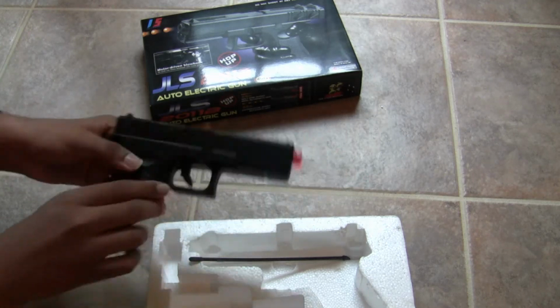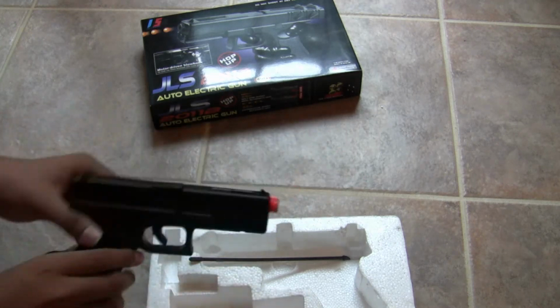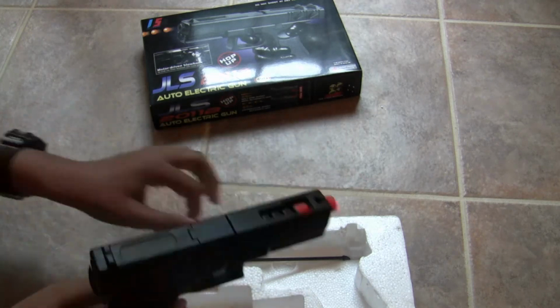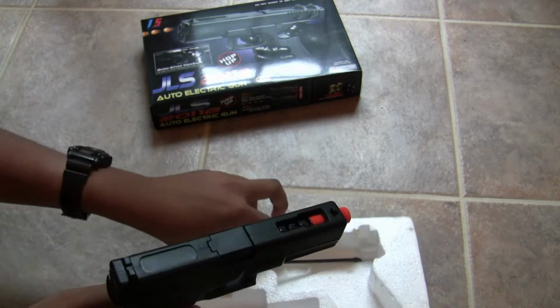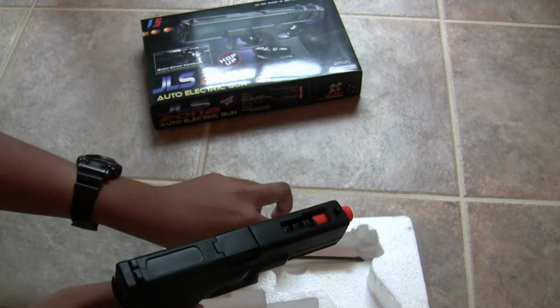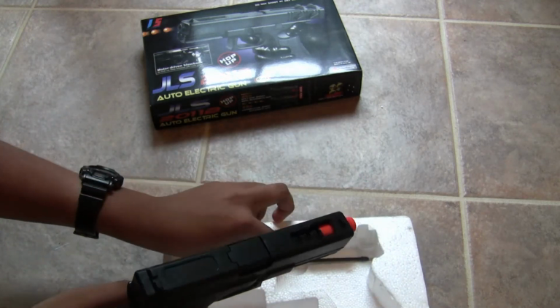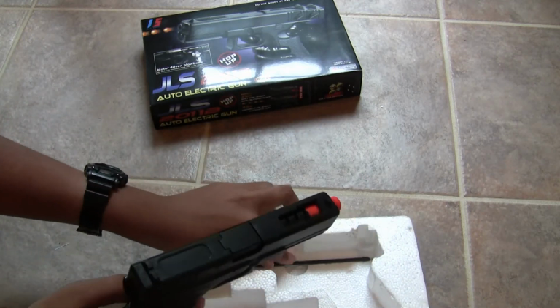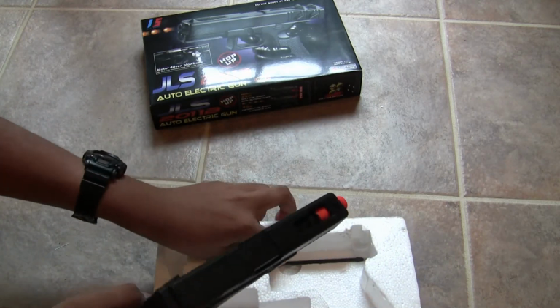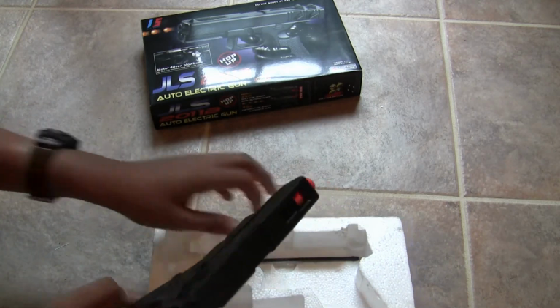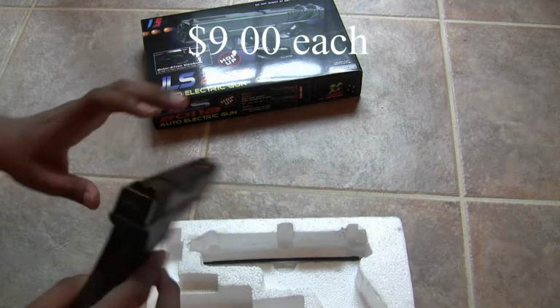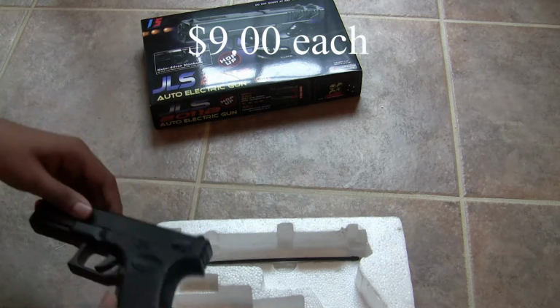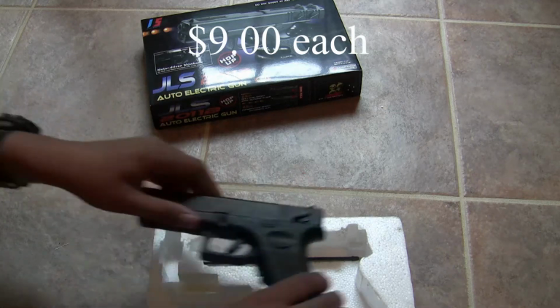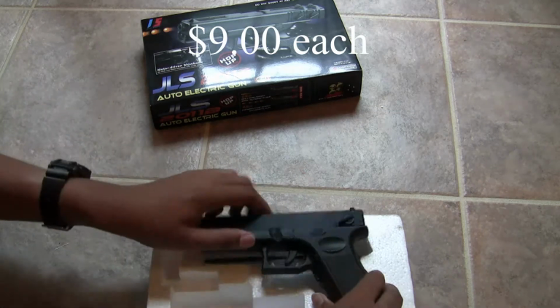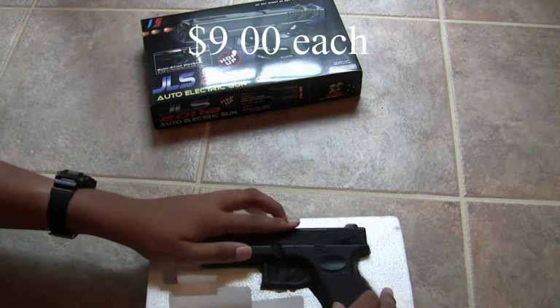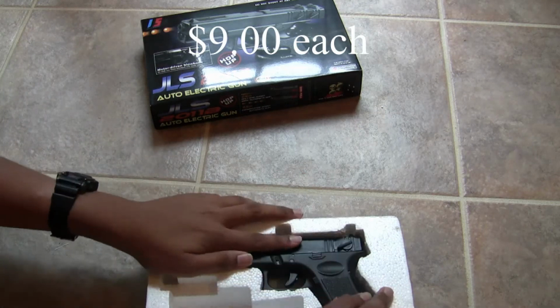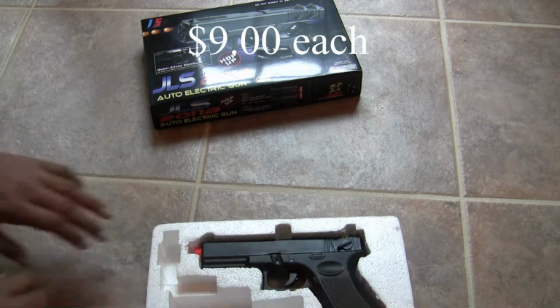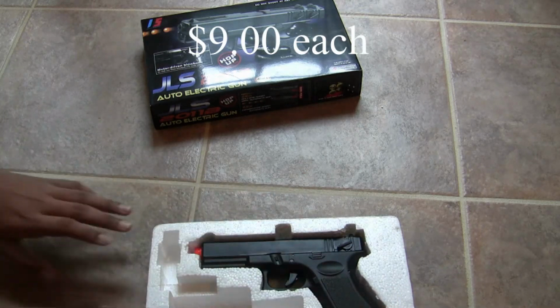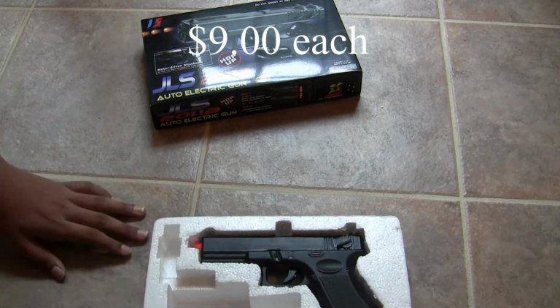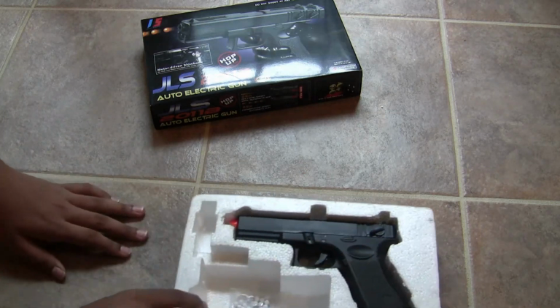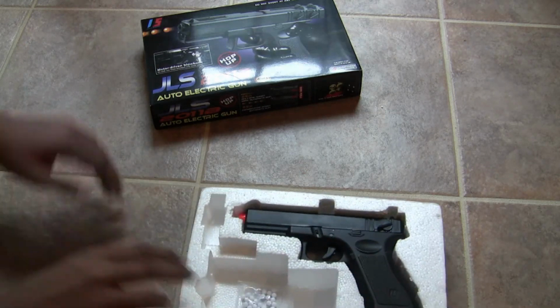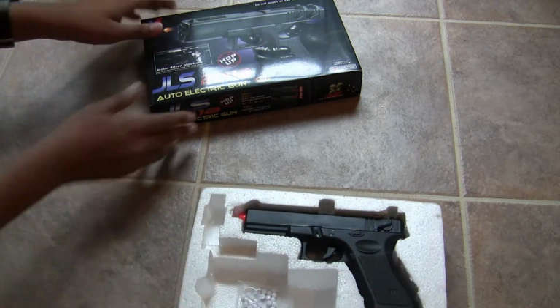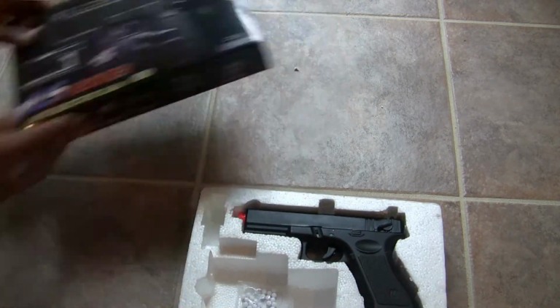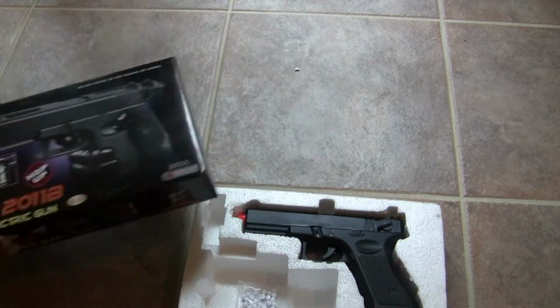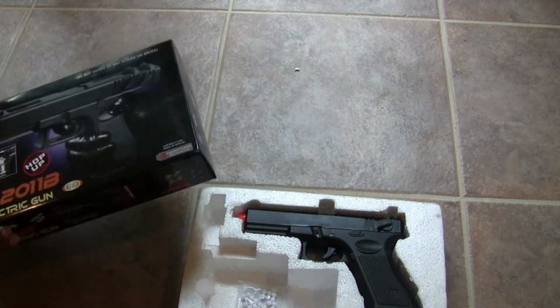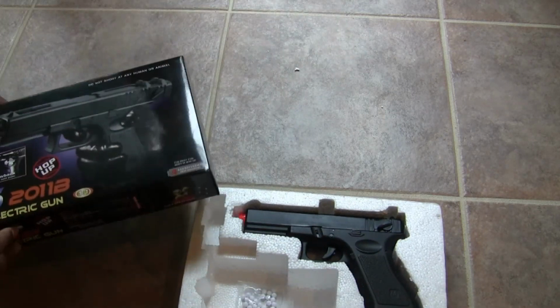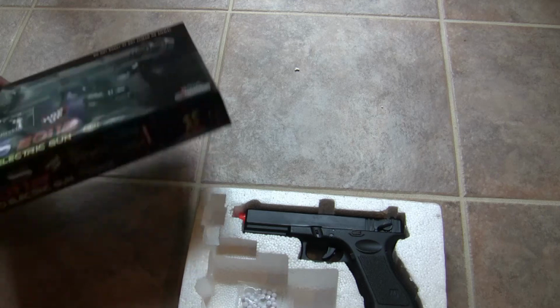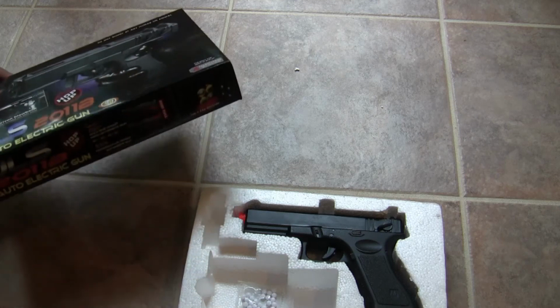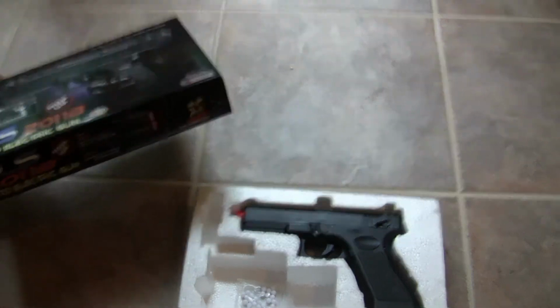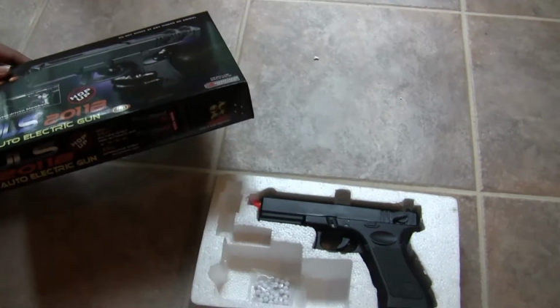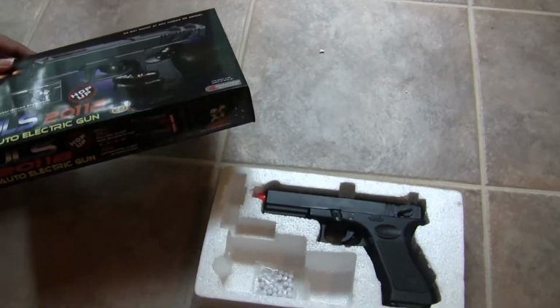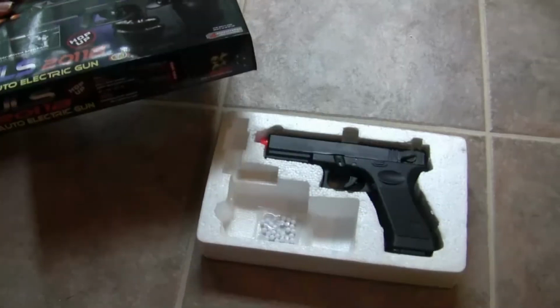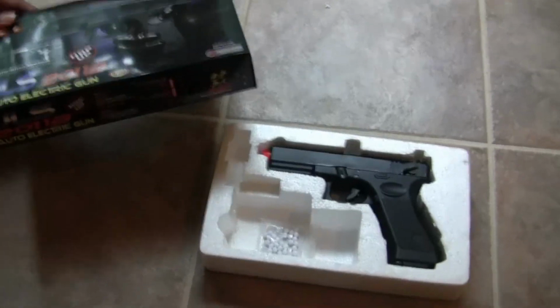I bought two of them on AirSplat for just $9. It's a very cheap gun, you won't be dissatisfied with it, and this is my review of the JLS 2011B.